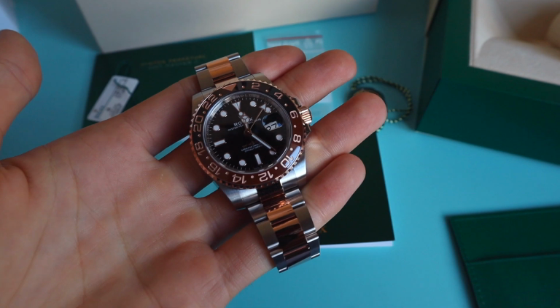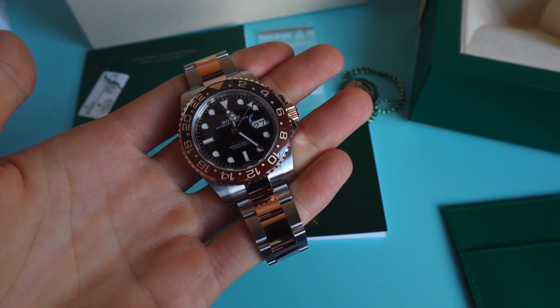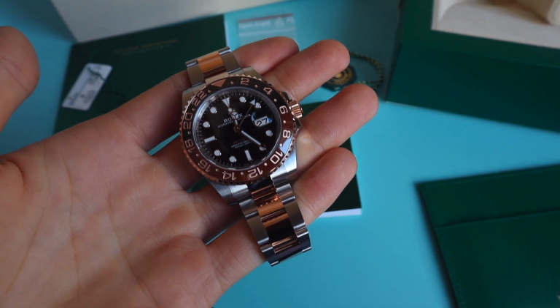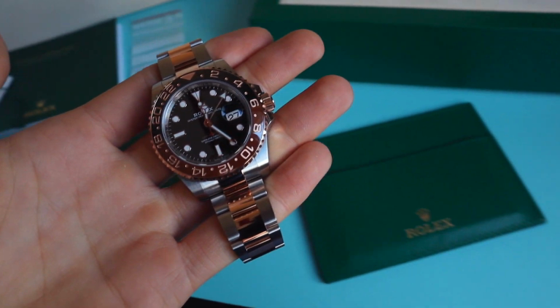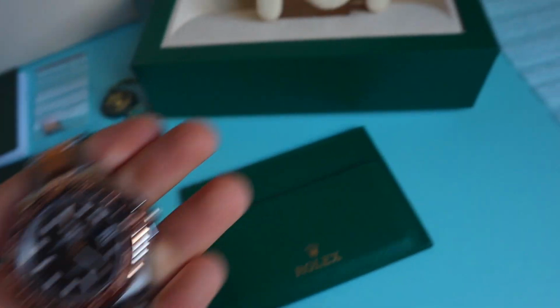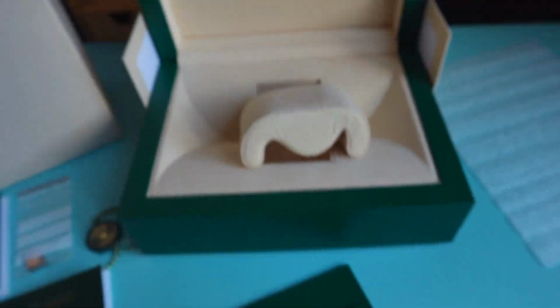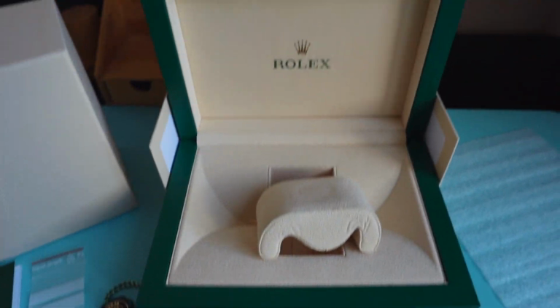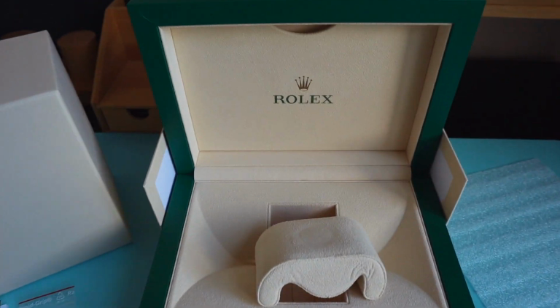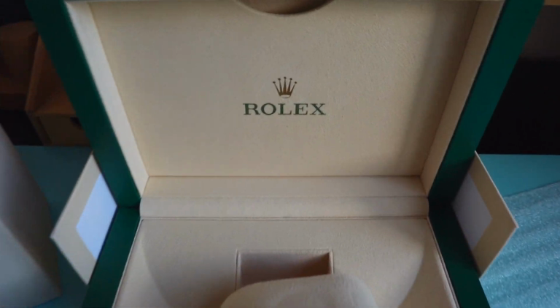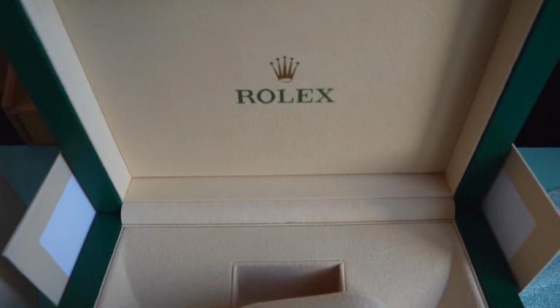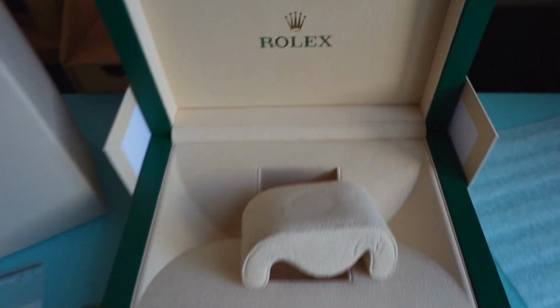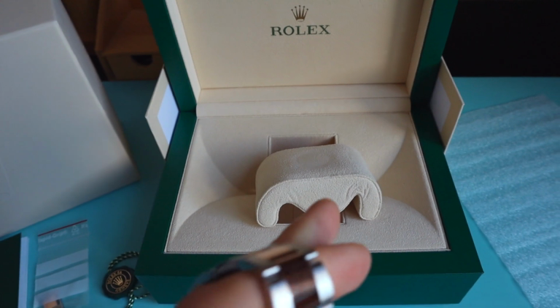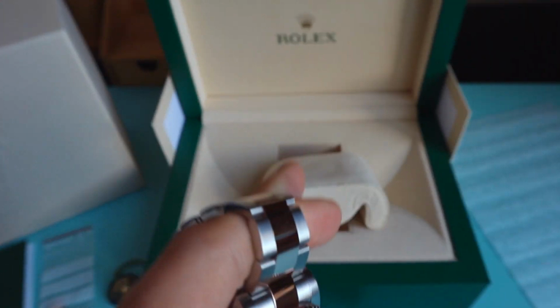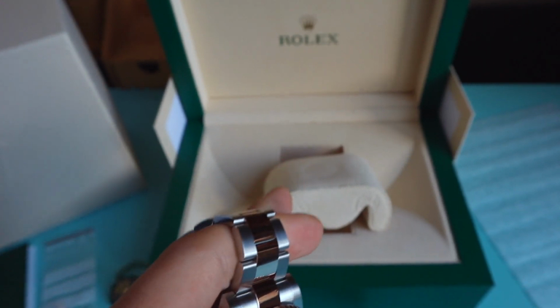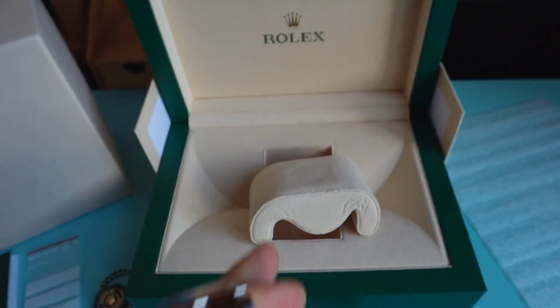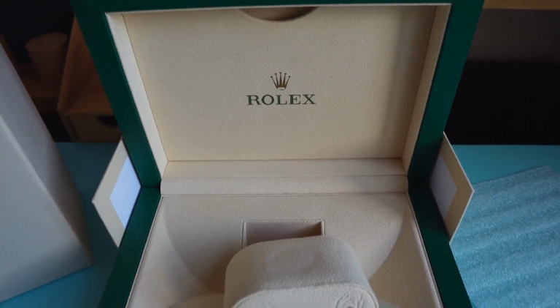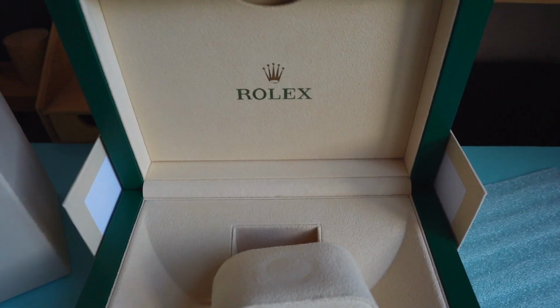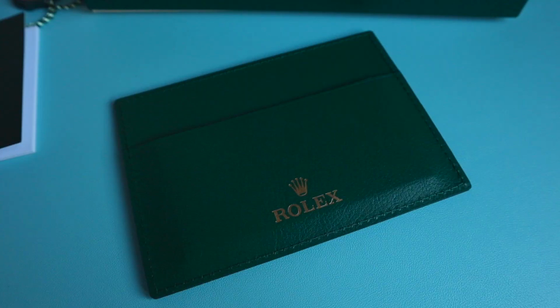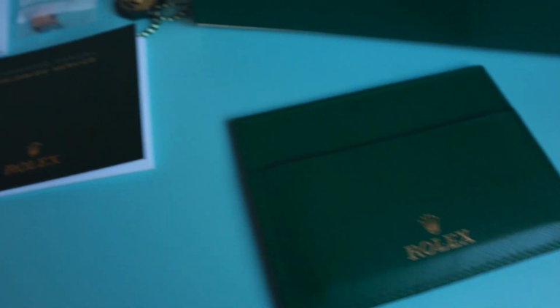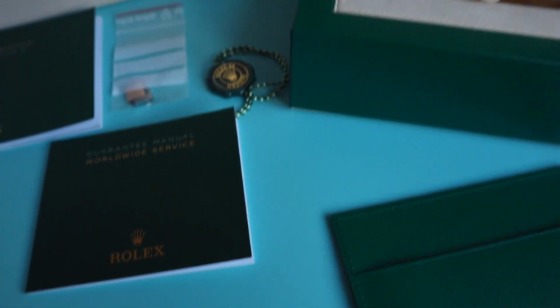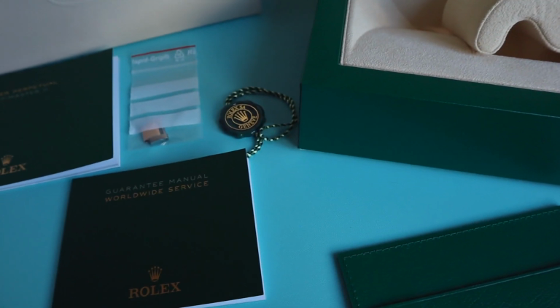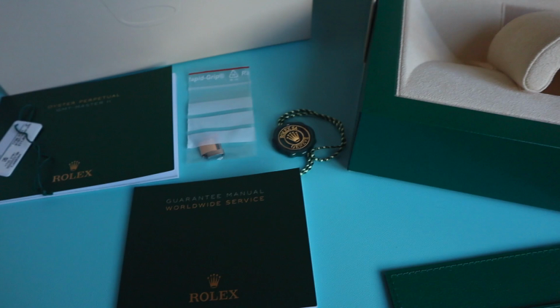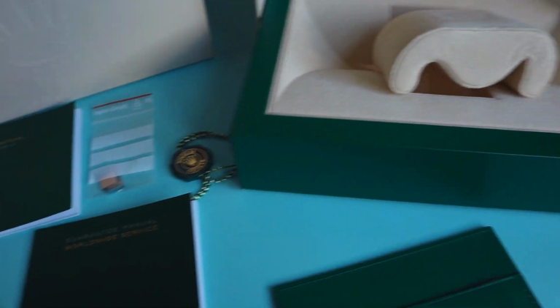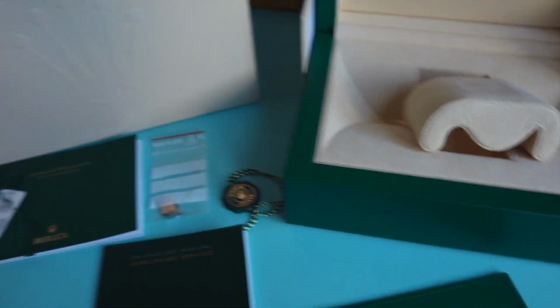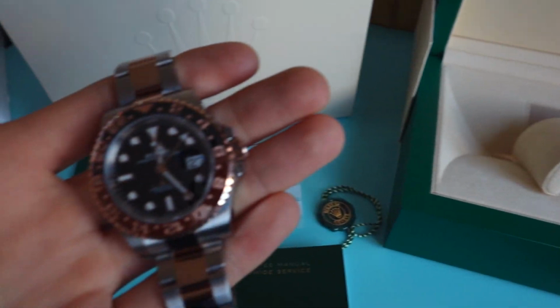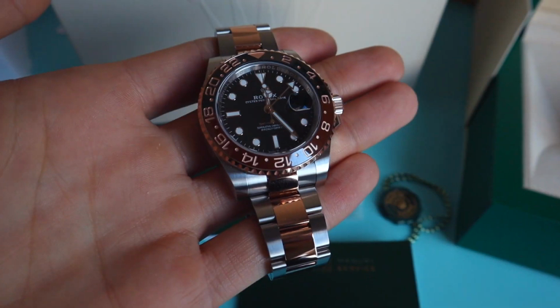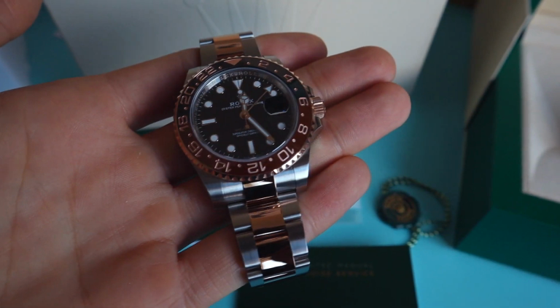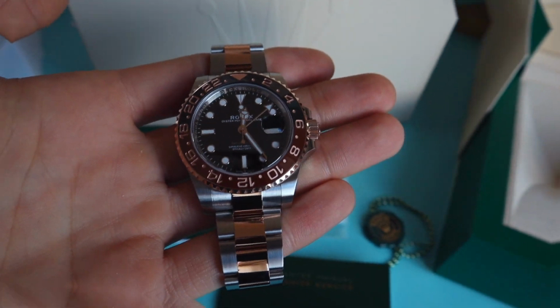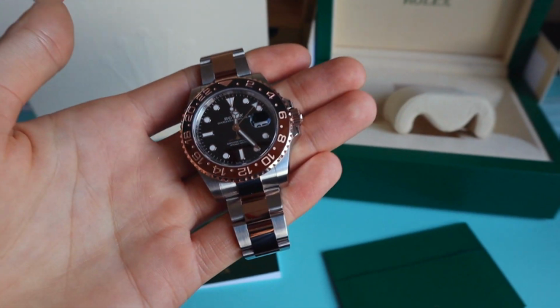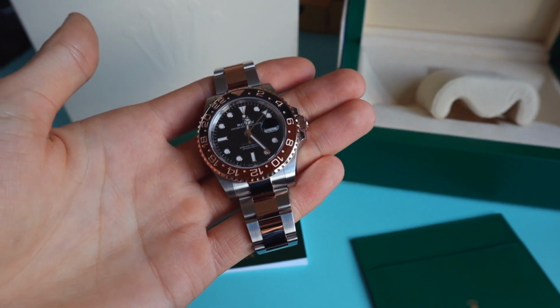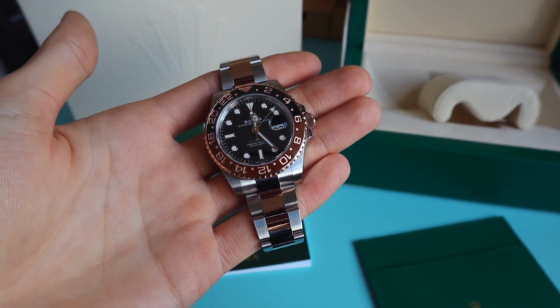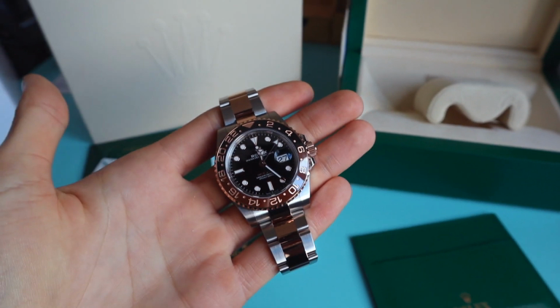This is pretty much everything that came with the watch. We've got a Rolex box — this is the Oyster L box, the biggest one. Wallet, manuals, tag, link and so on. Stunning watch. I think that's it for this episode.